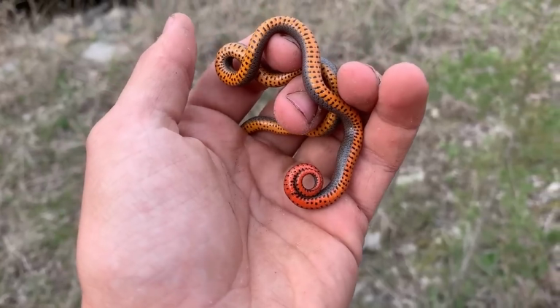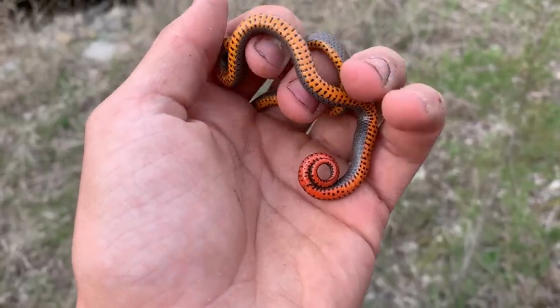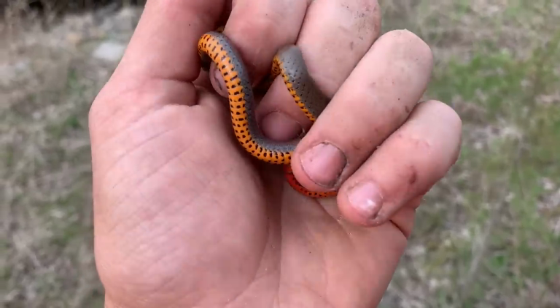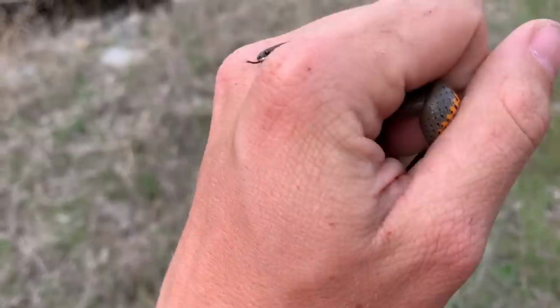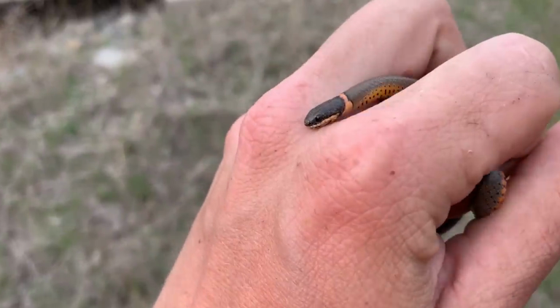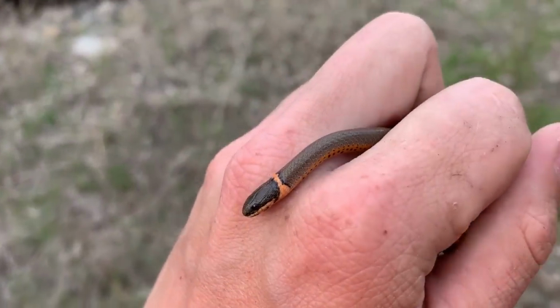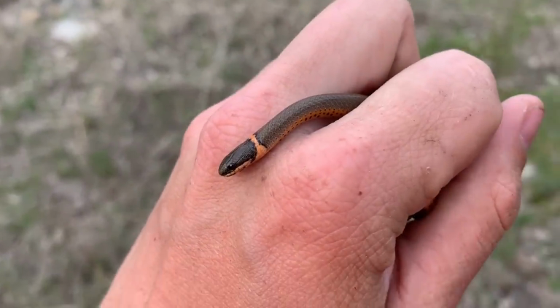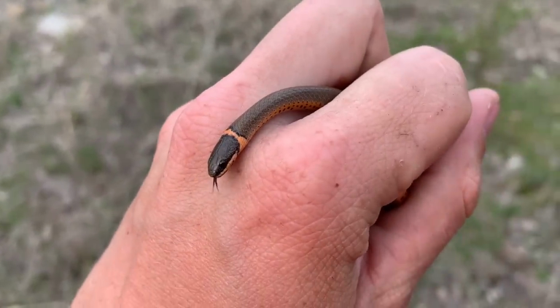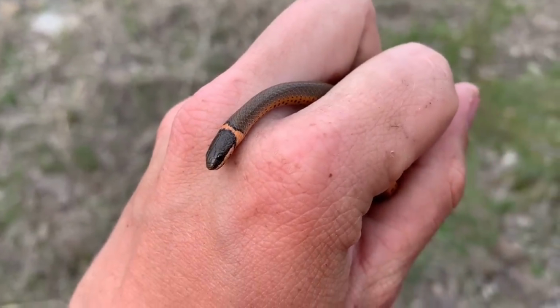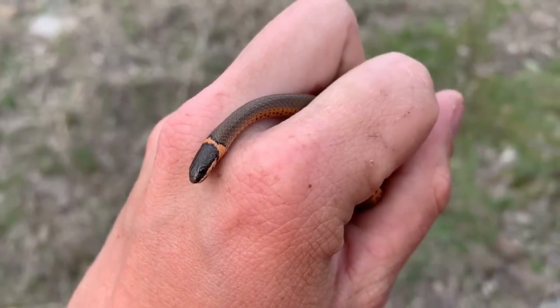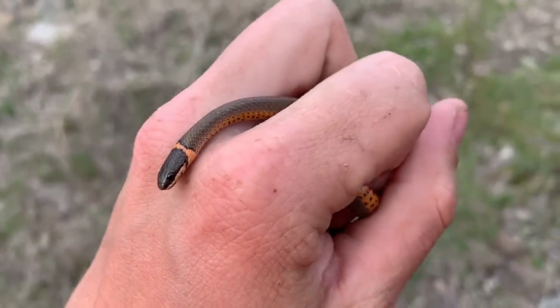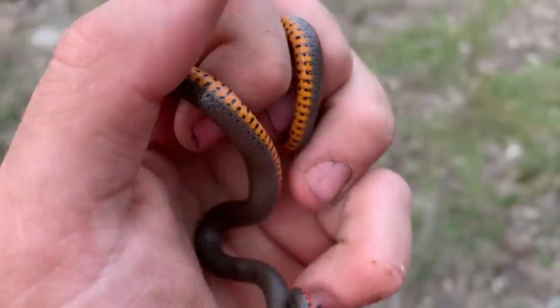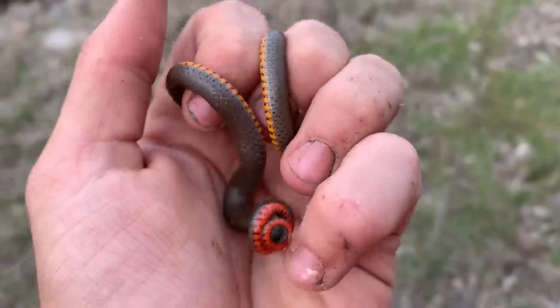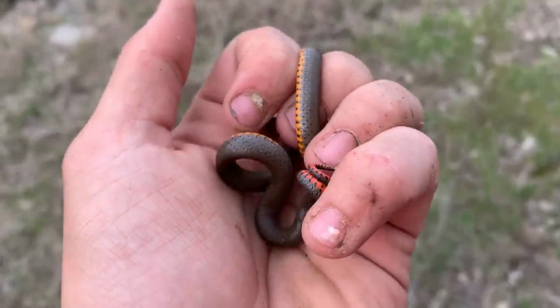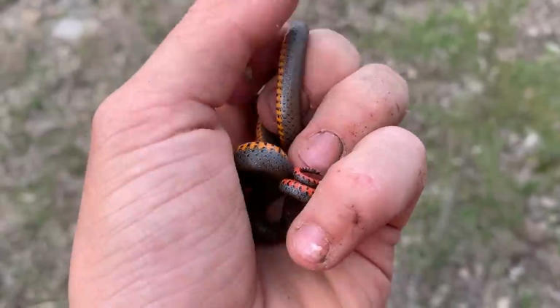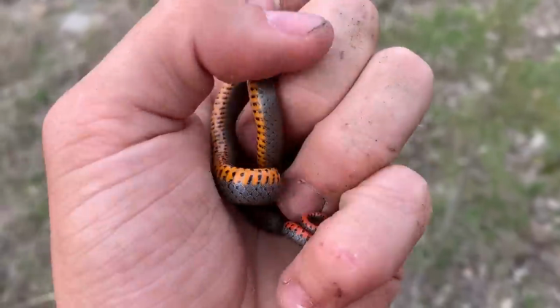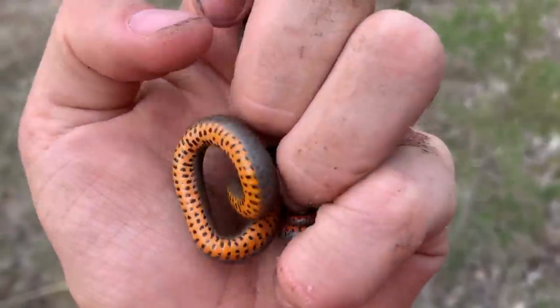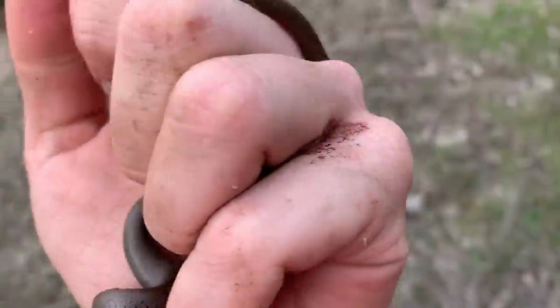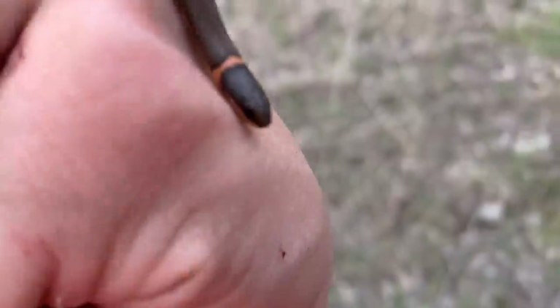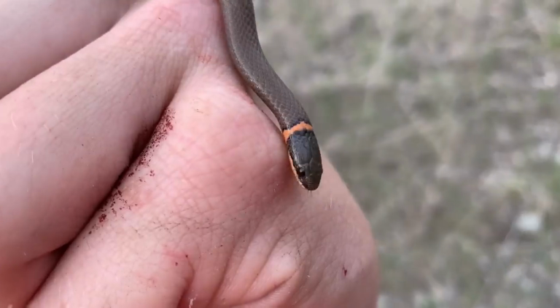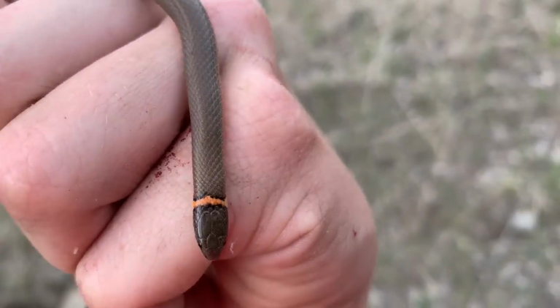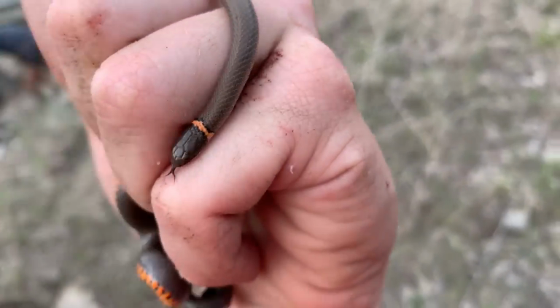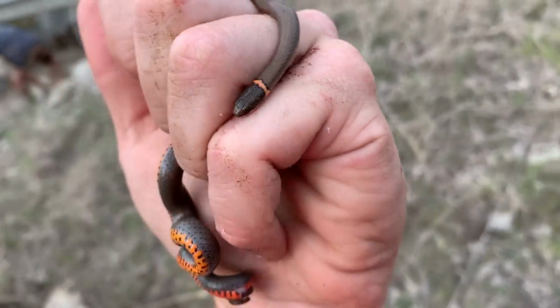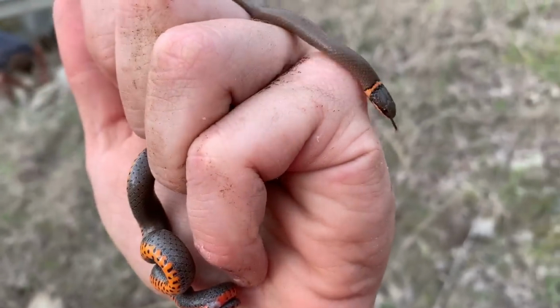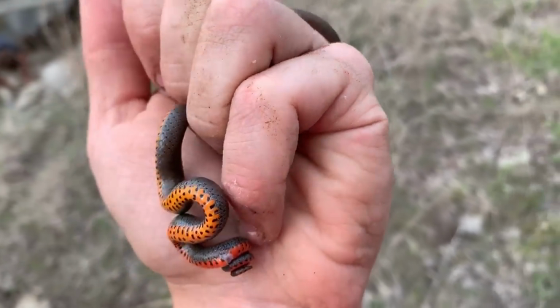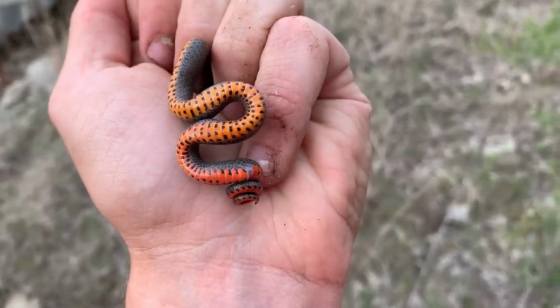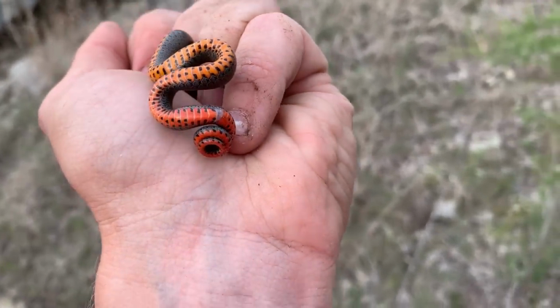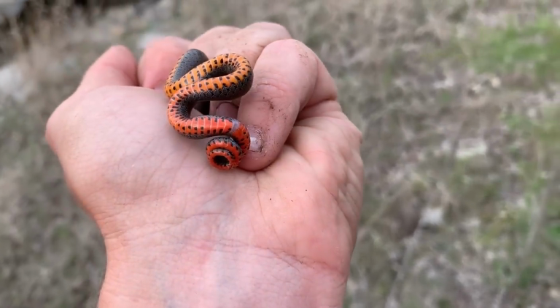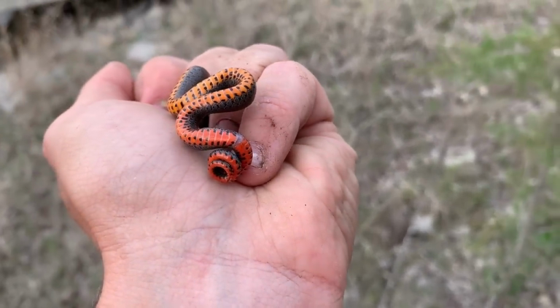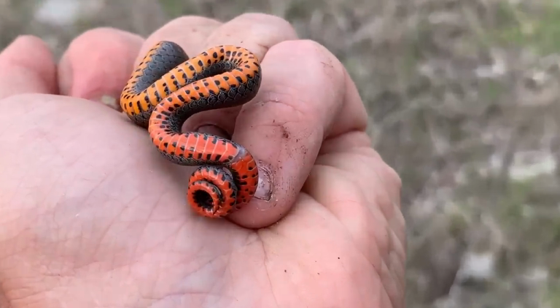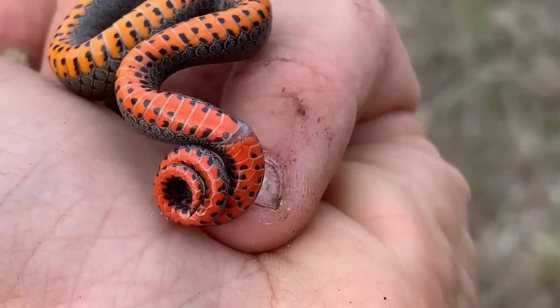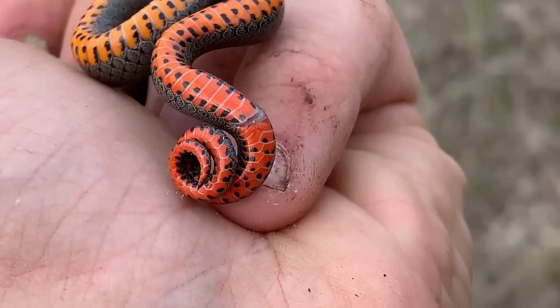As our day is winding down, I figured I'd take a second to show you this nice little ring neck I flipped. Obviously we've seen hundreds of these today. This one's a little special and it could end up being one of the last snakes of the day.